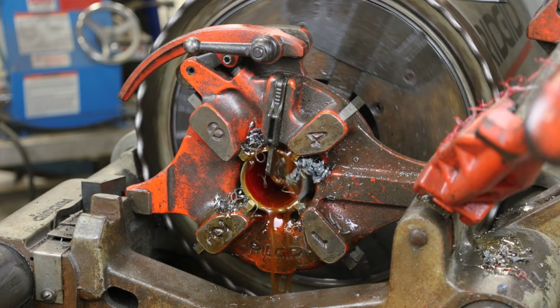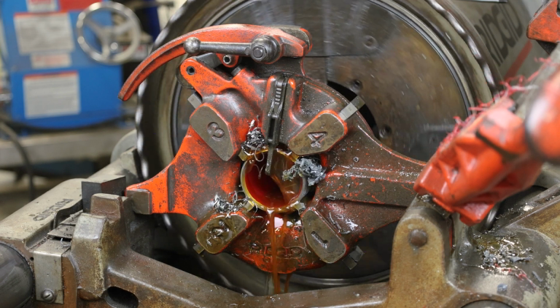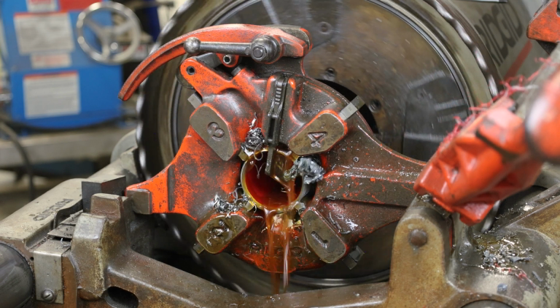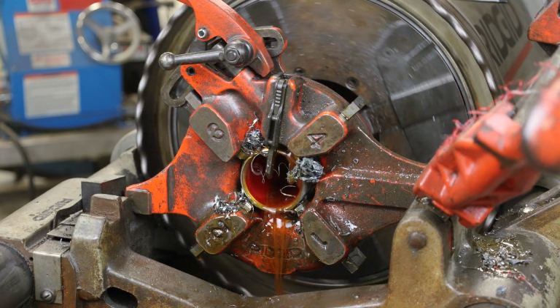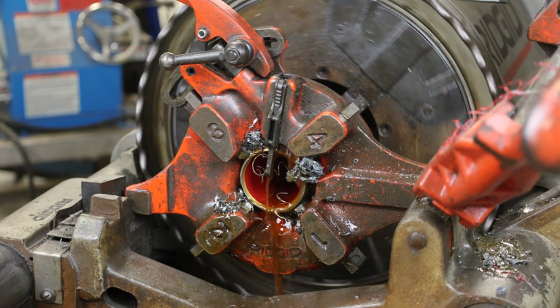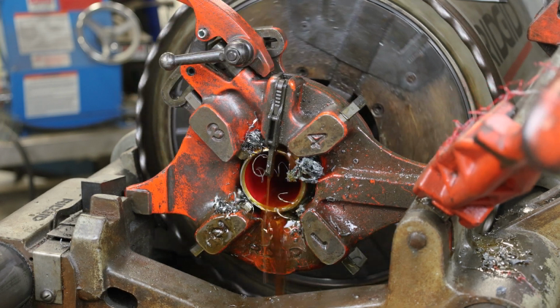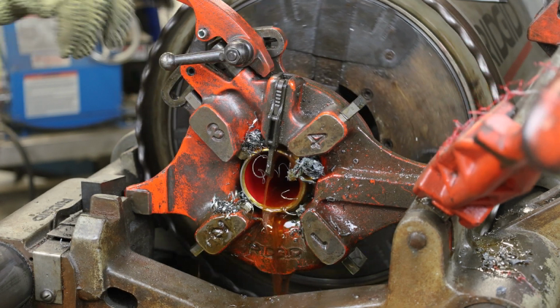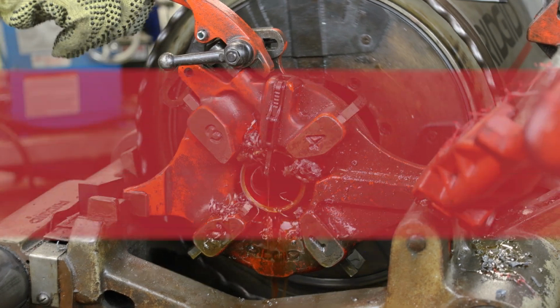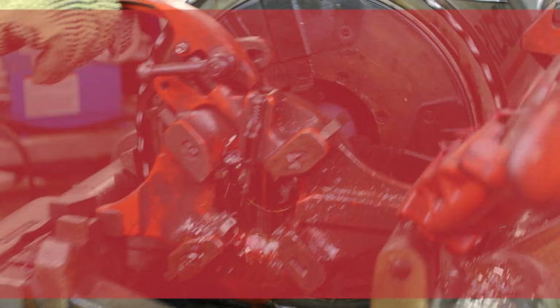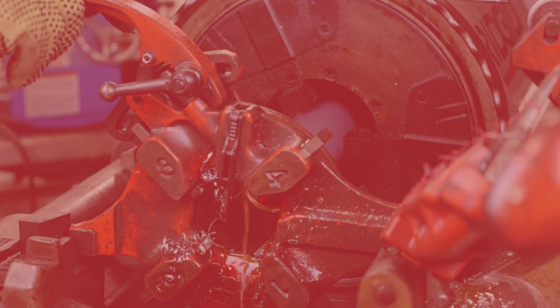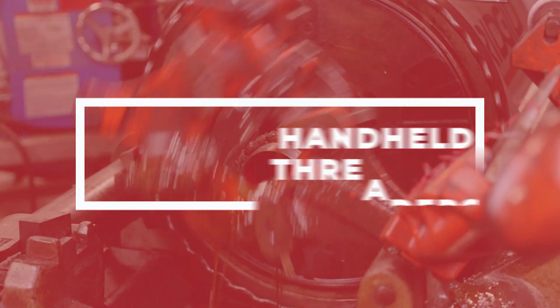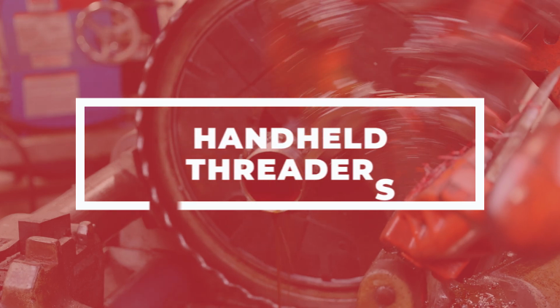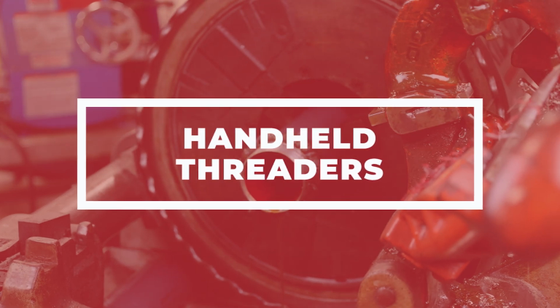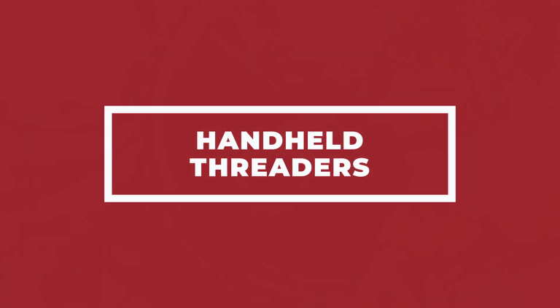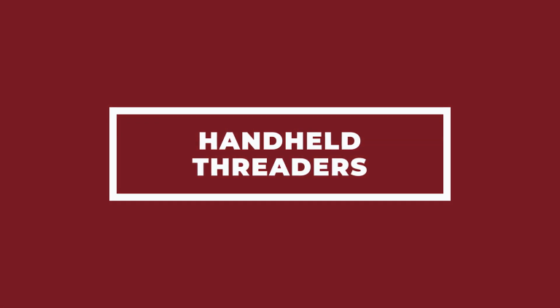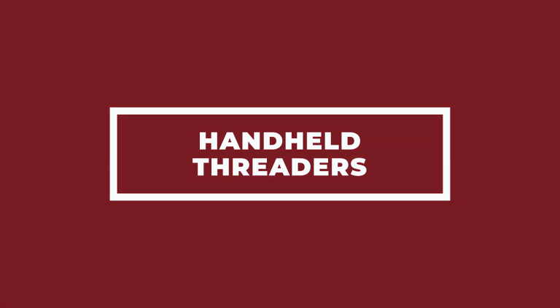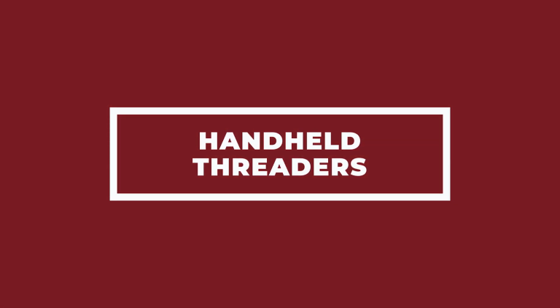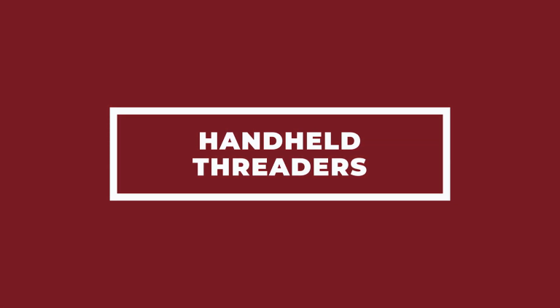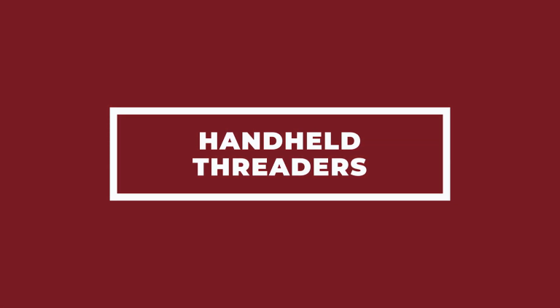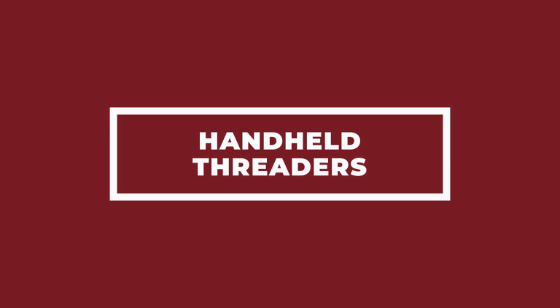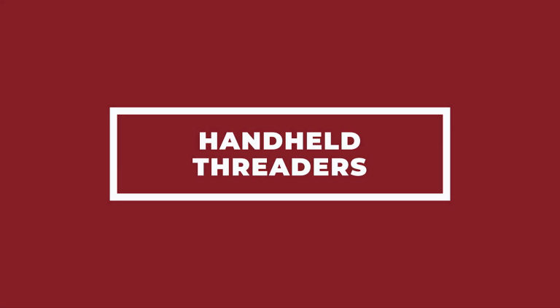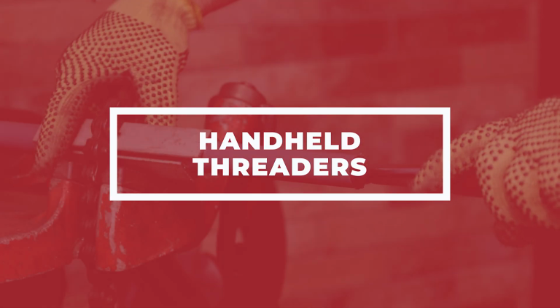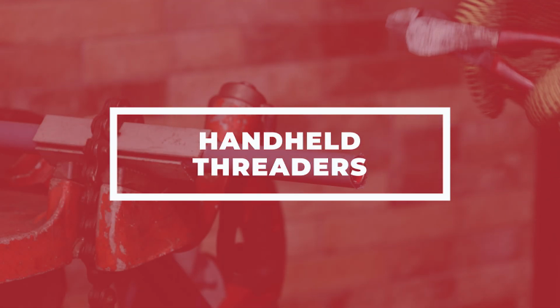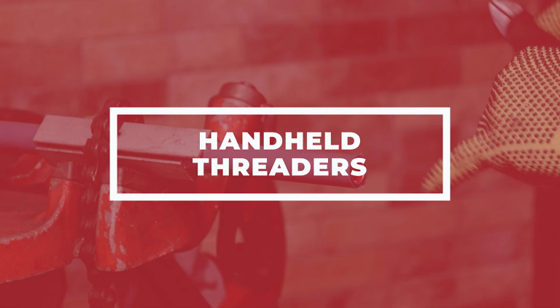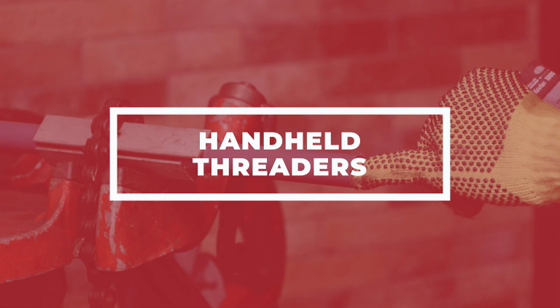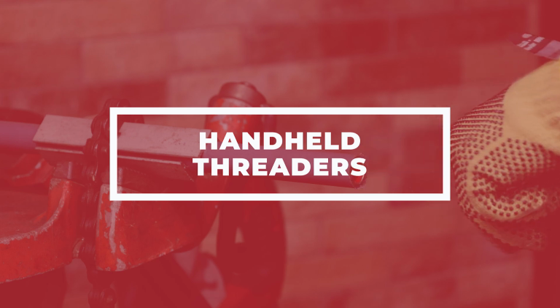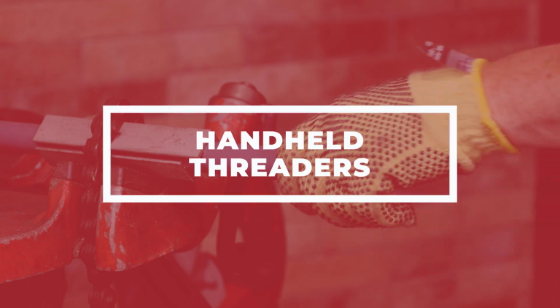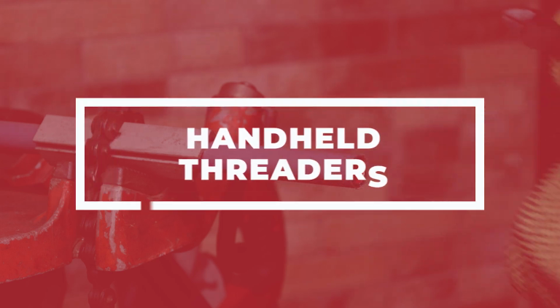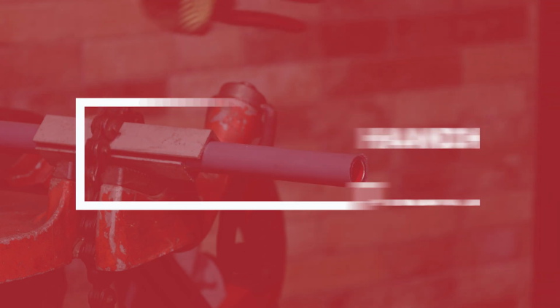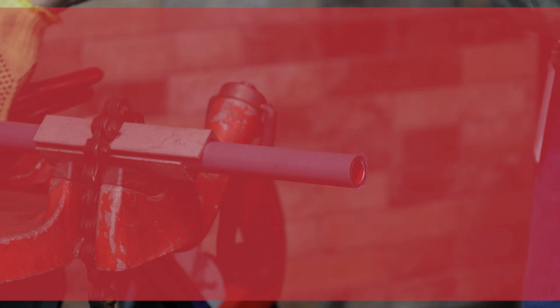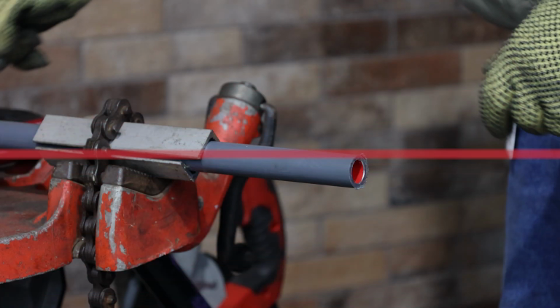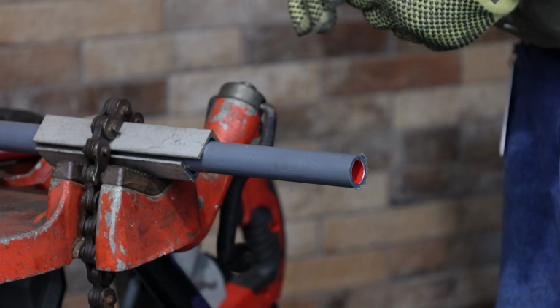Some threaders are equipped to stop automatically. If conduit is to be threaded with a handheld device, it must be pencil cut before threading can occur. This will enable the die teeth on the threader to engage the conduit.